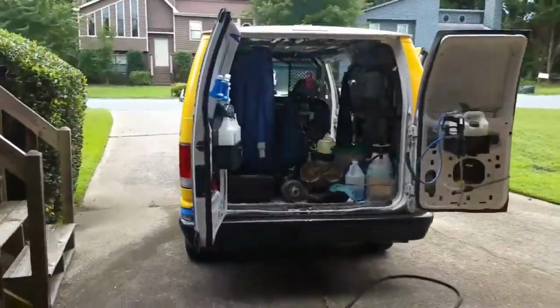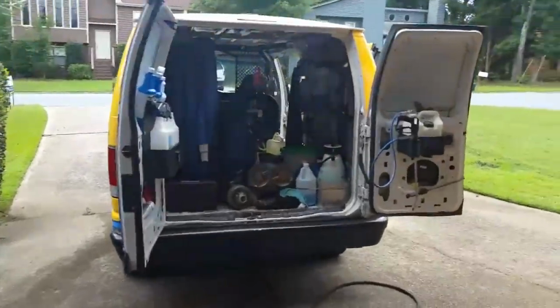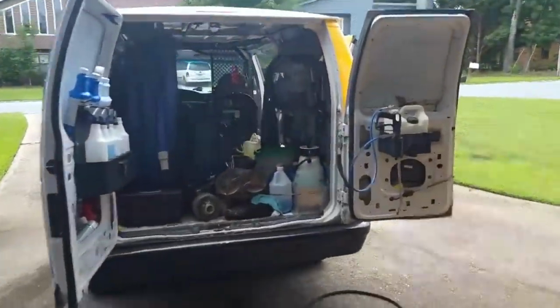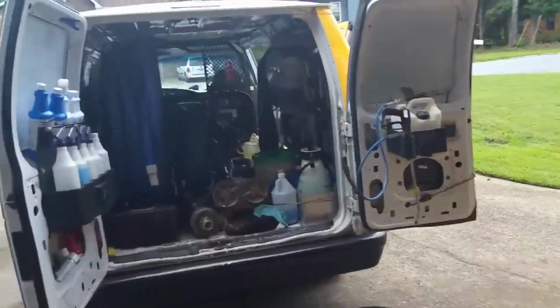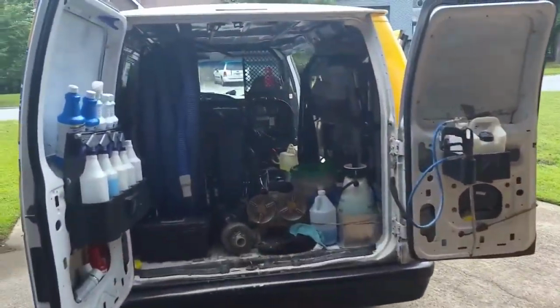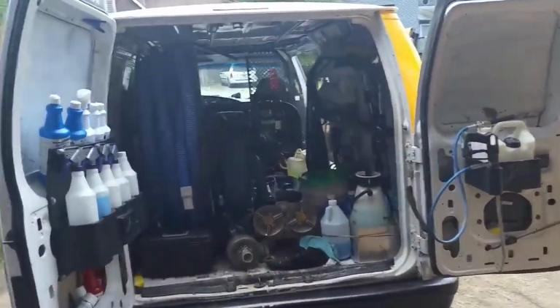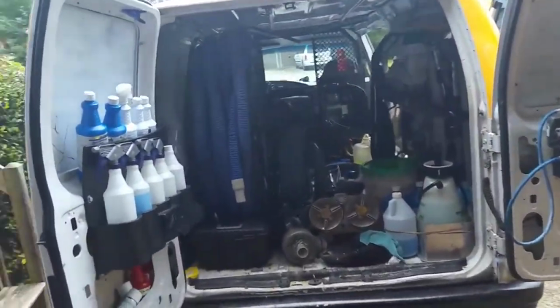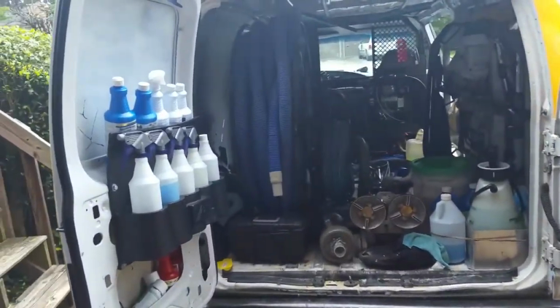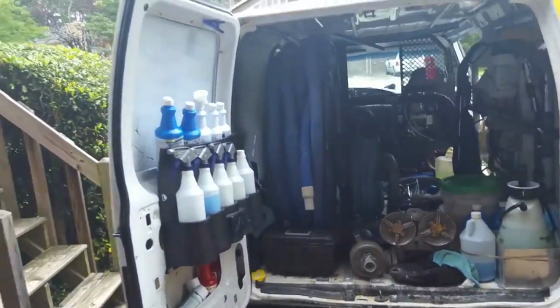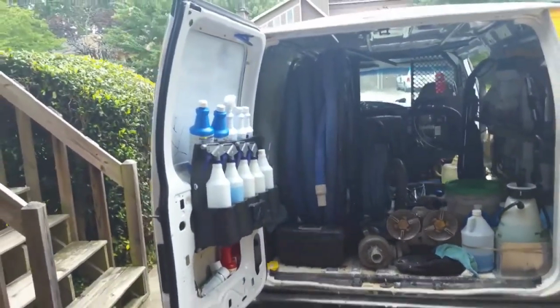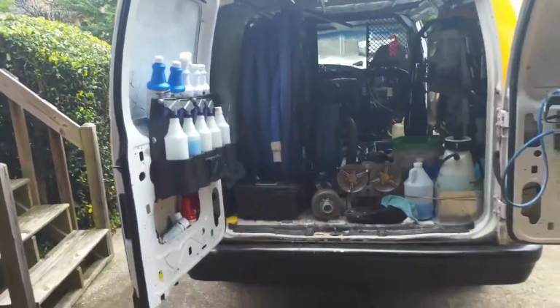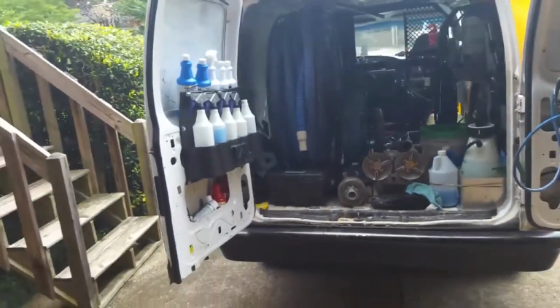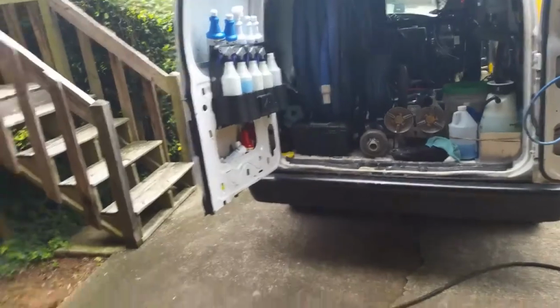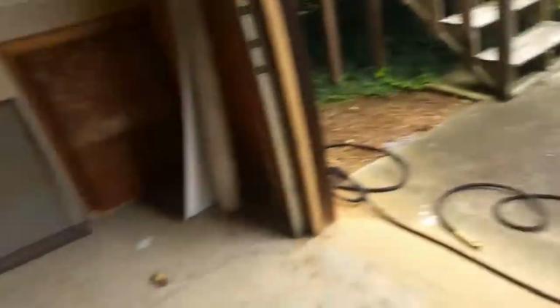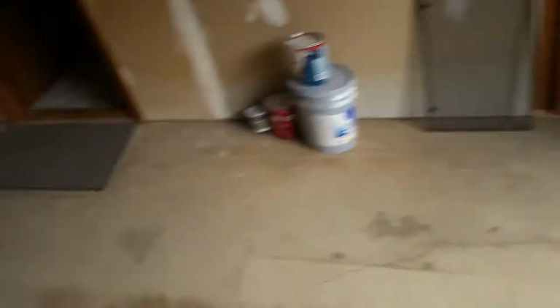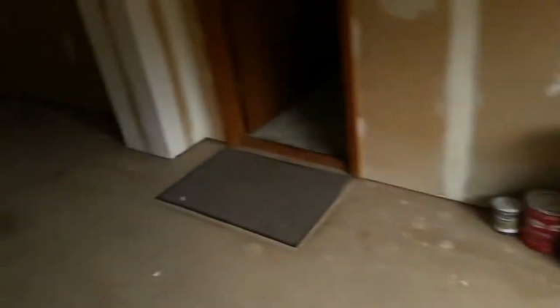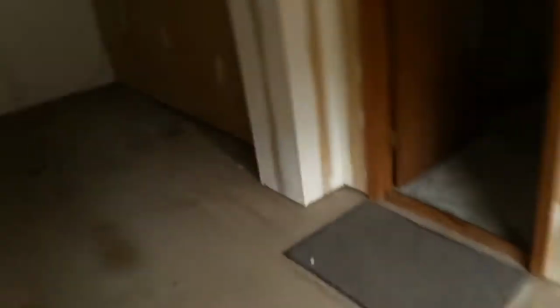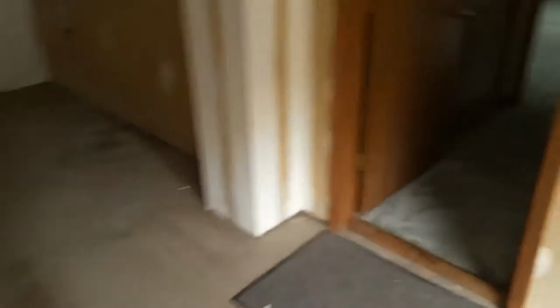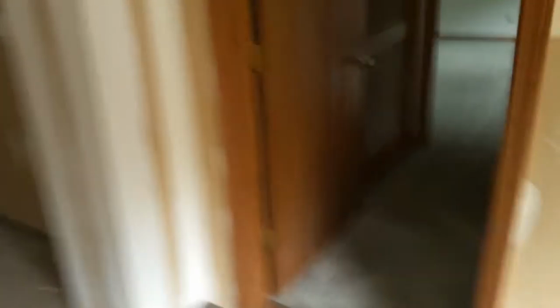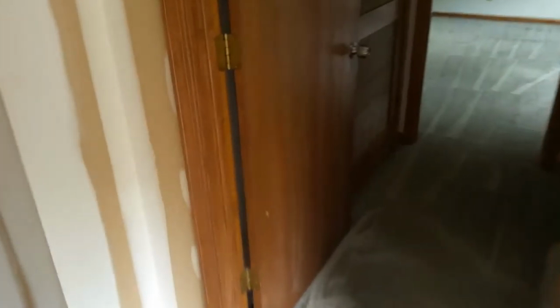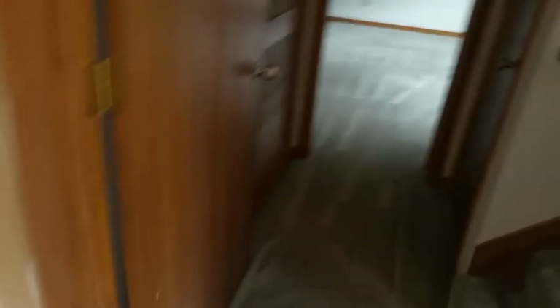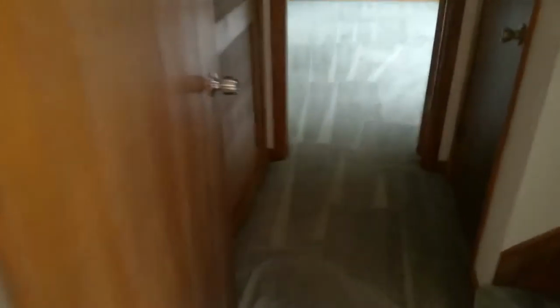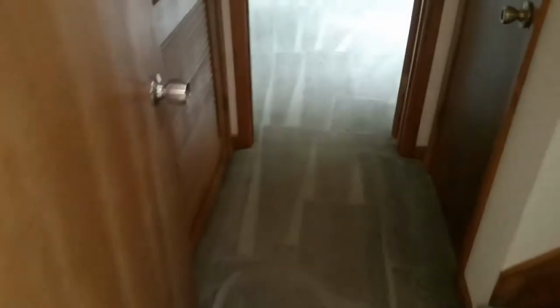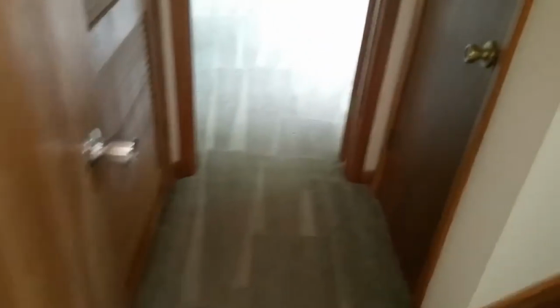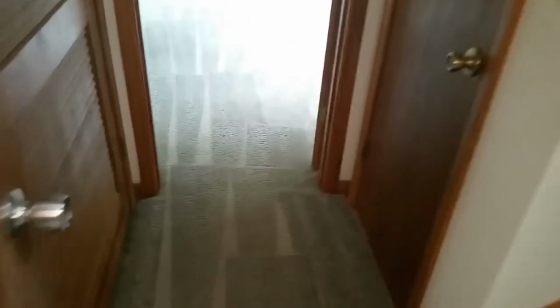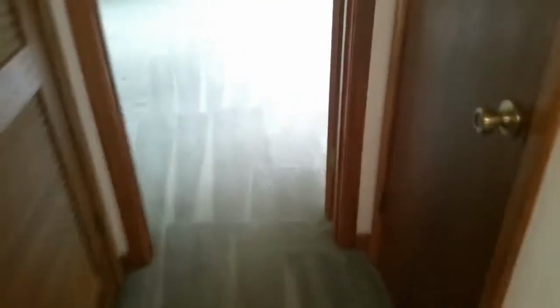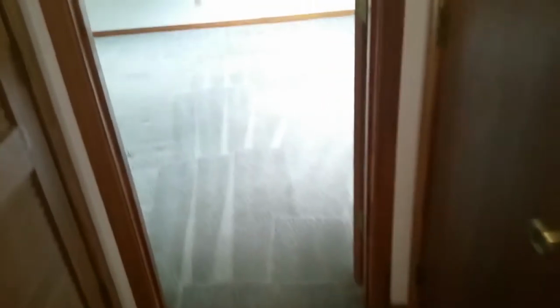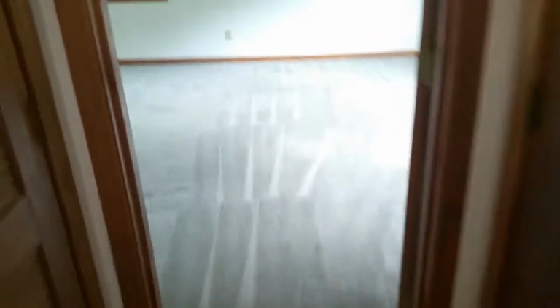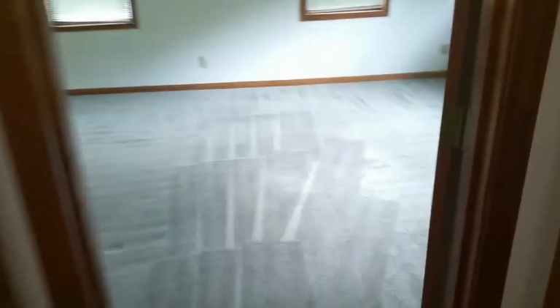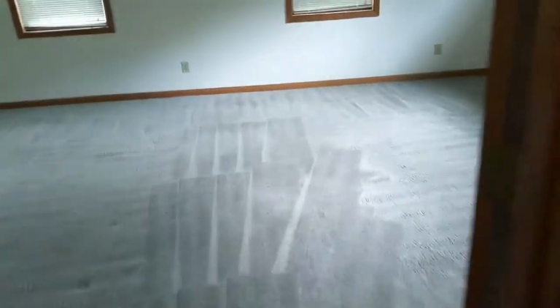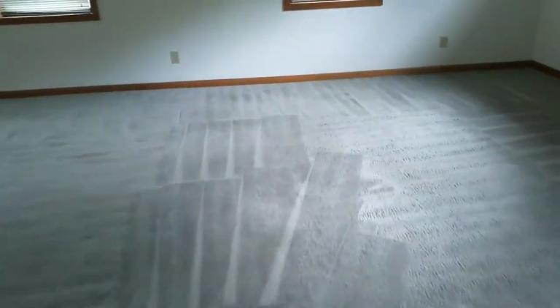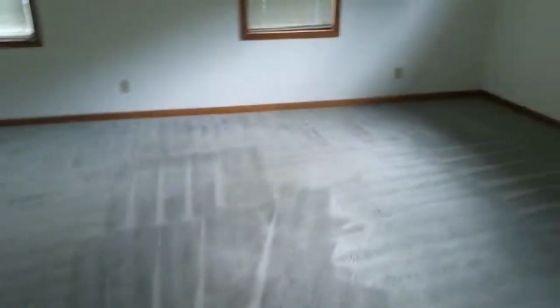All right, this is Courtney. Just got through doing this job. Let's go take a look and see how everything came out. Came out very well. You can see the downstairs room.